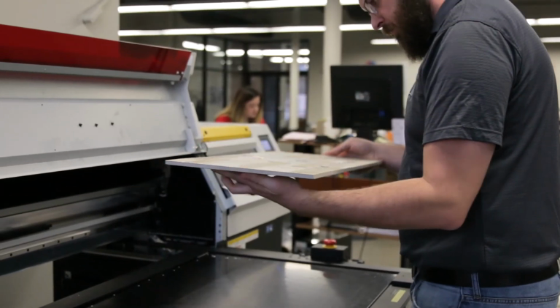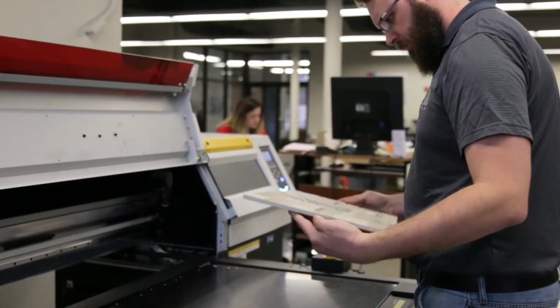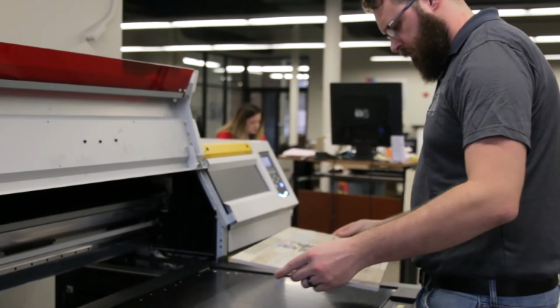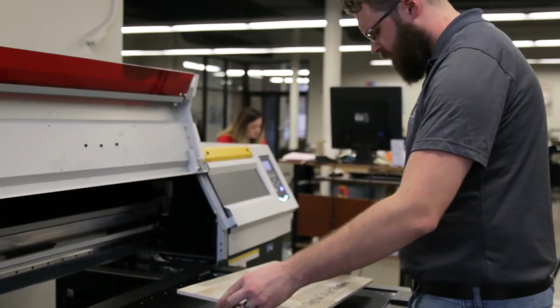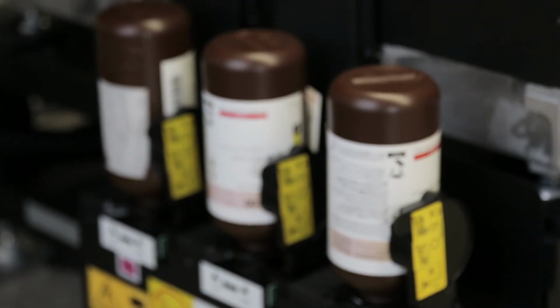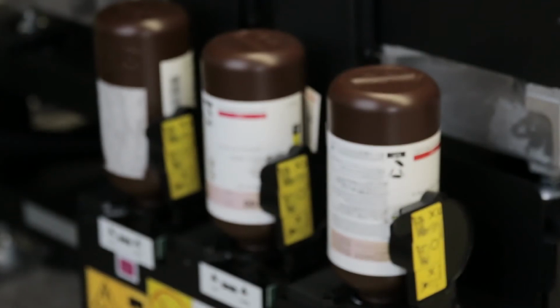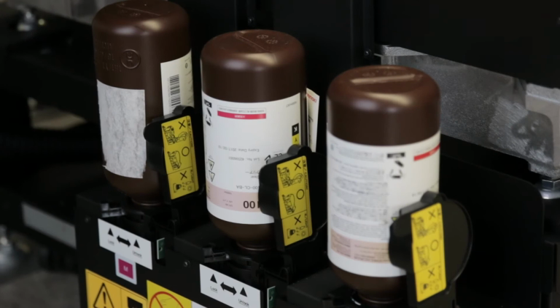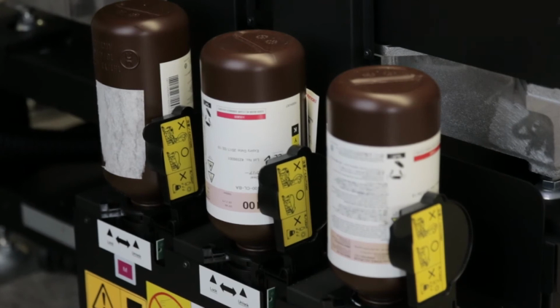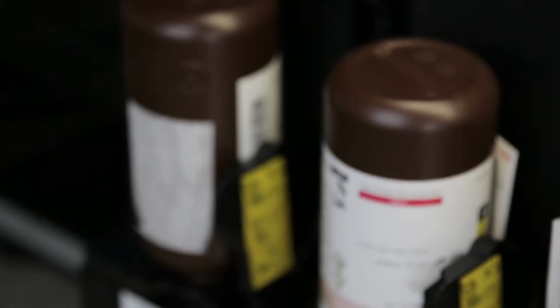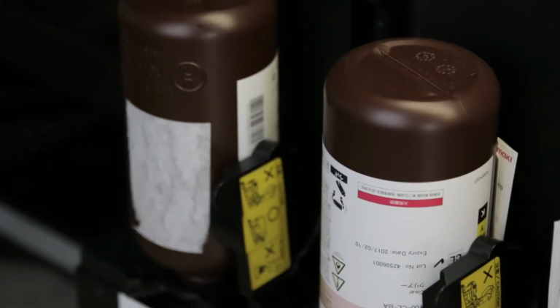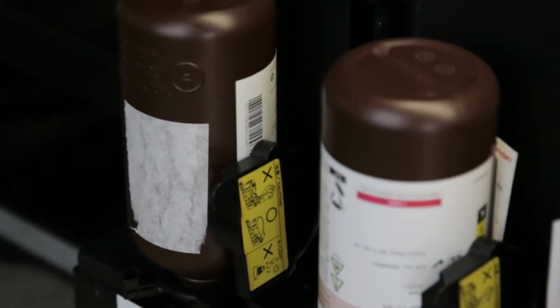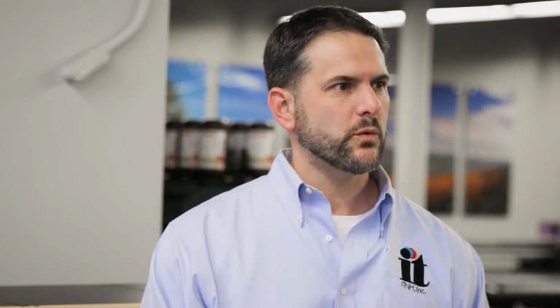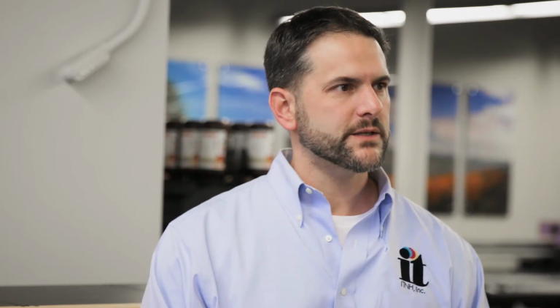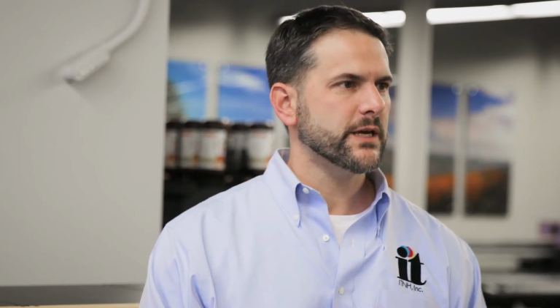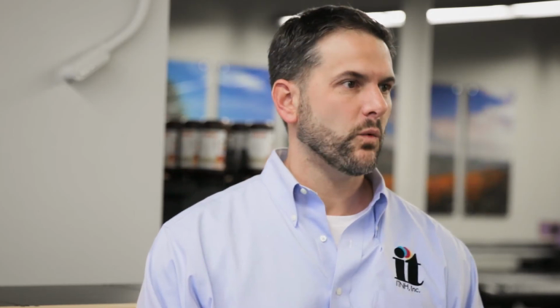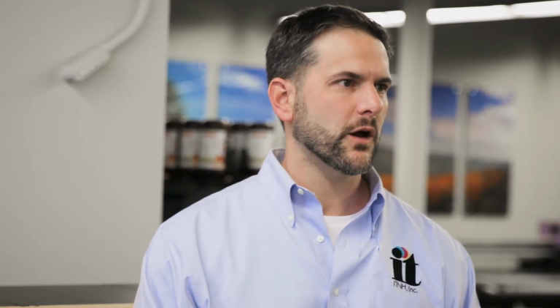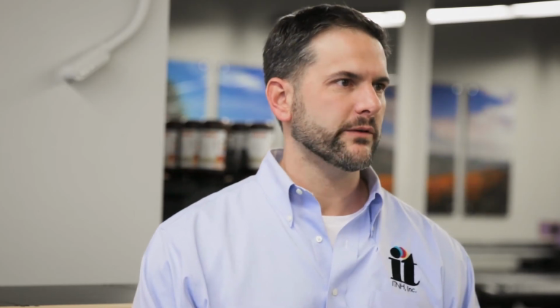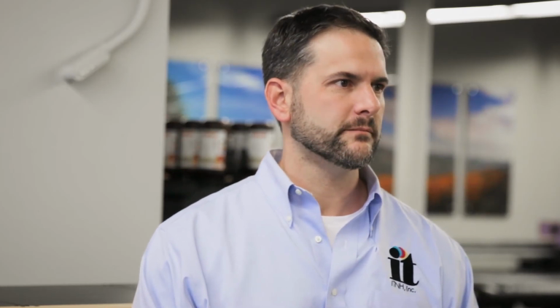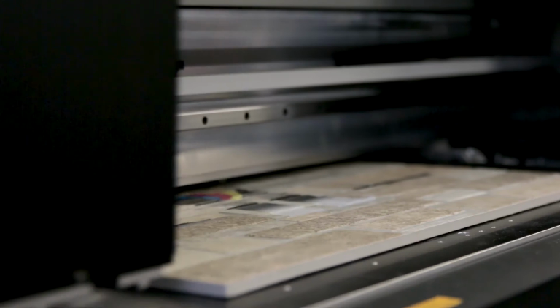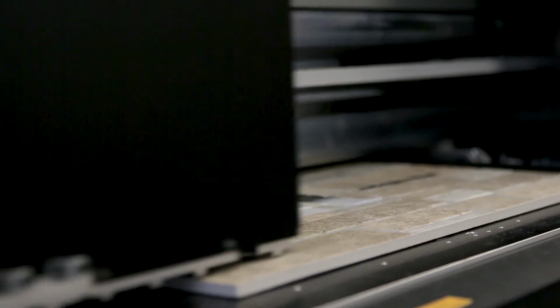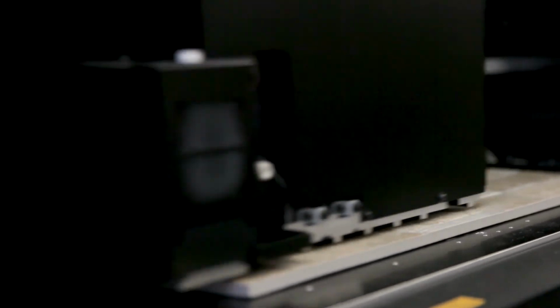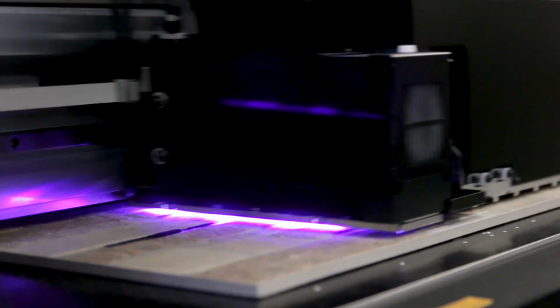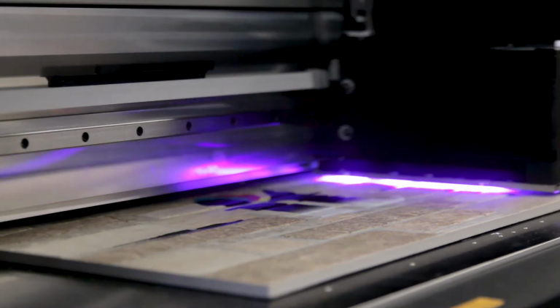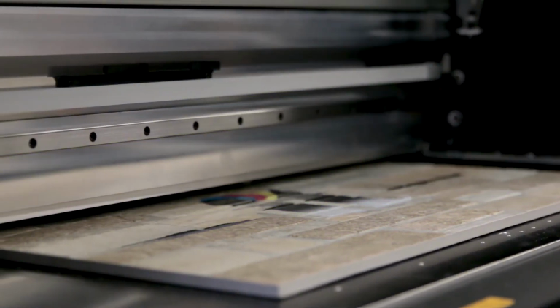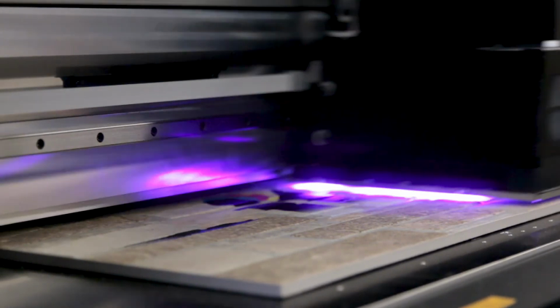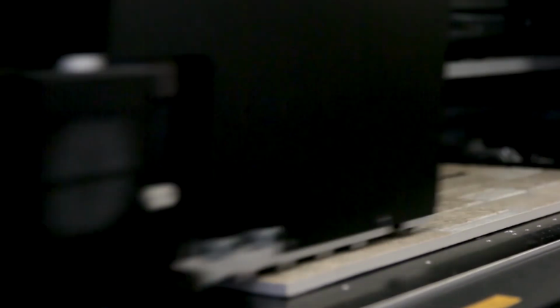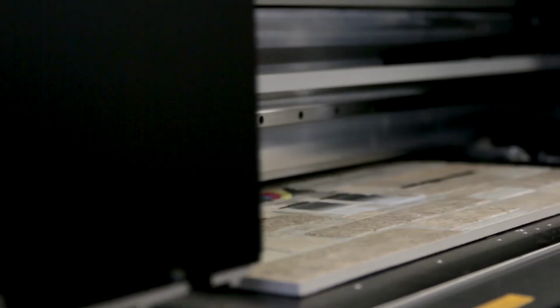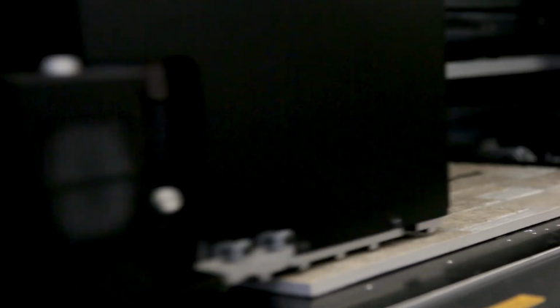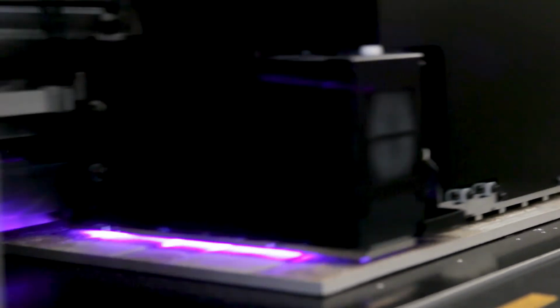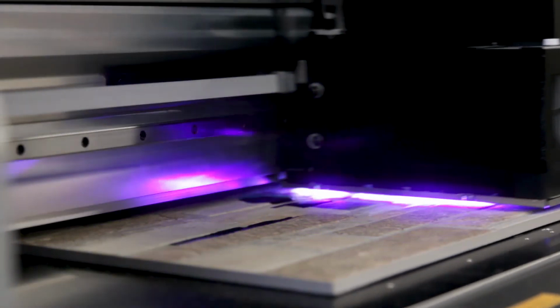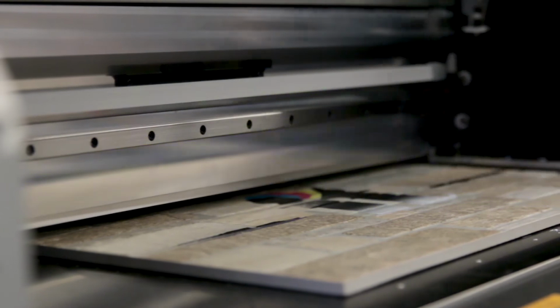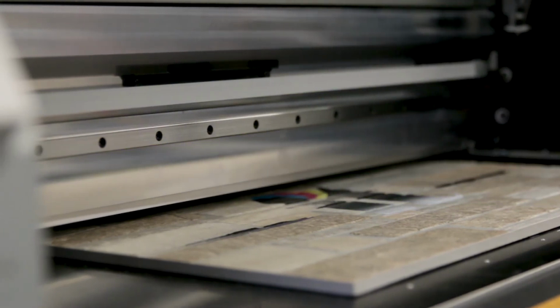The UJF7151 is geared for production with a 1-liter bulk ink system, as well as simultaneous white and color printing. Multiple ink types and ink configurations are available for printing on a lot of different substrates, including thermal forming.